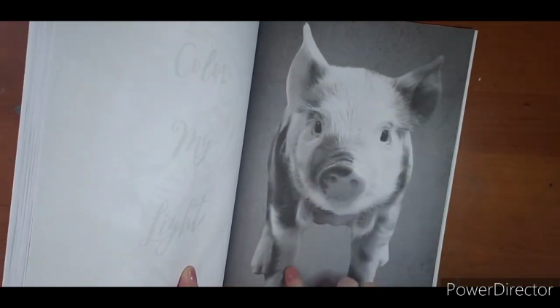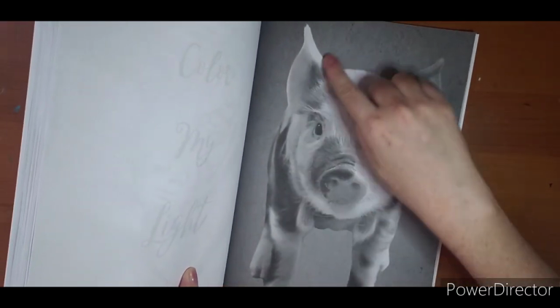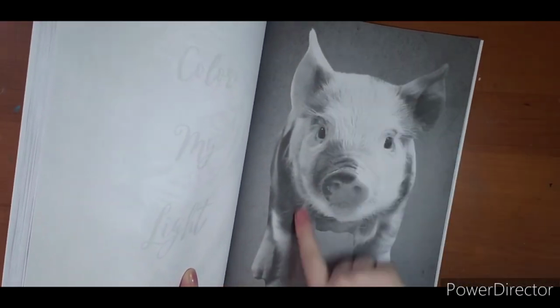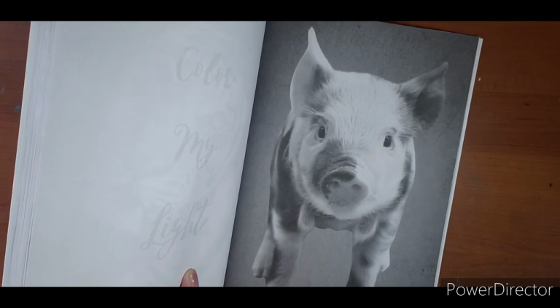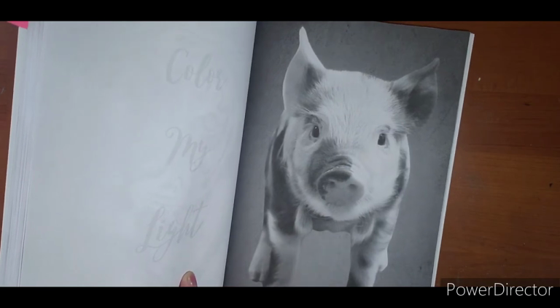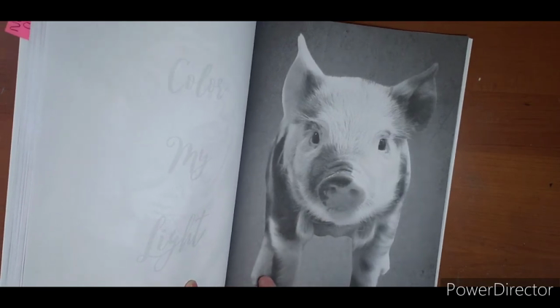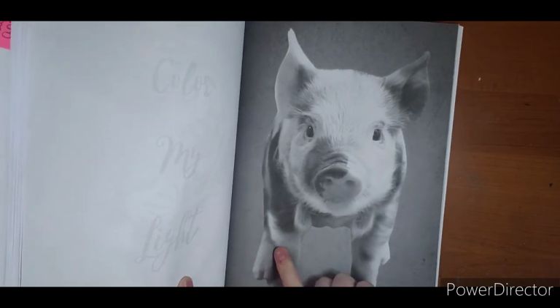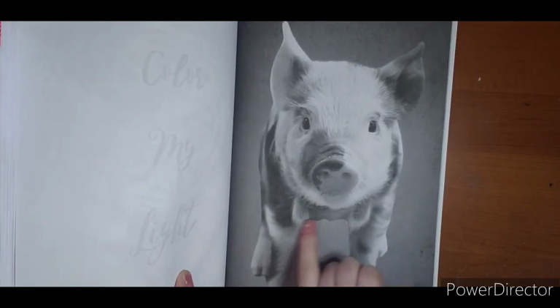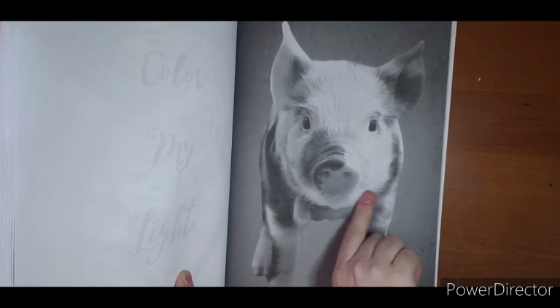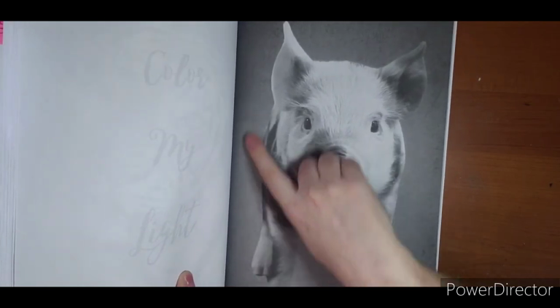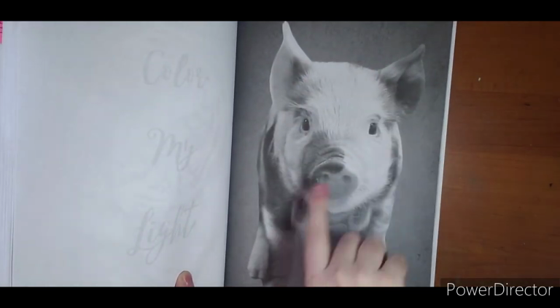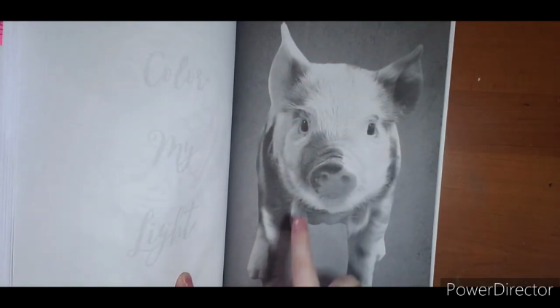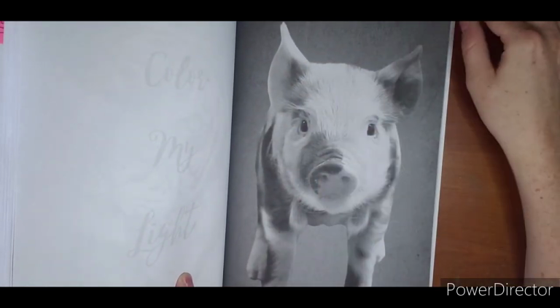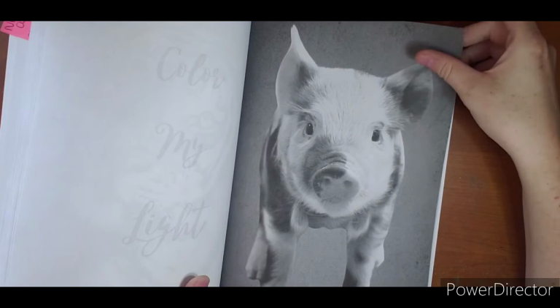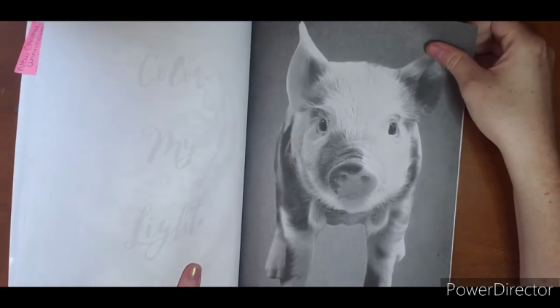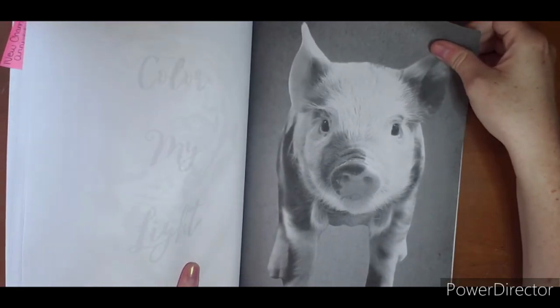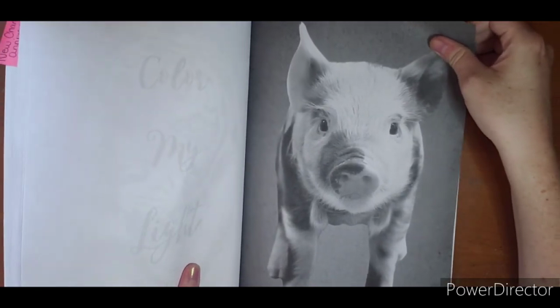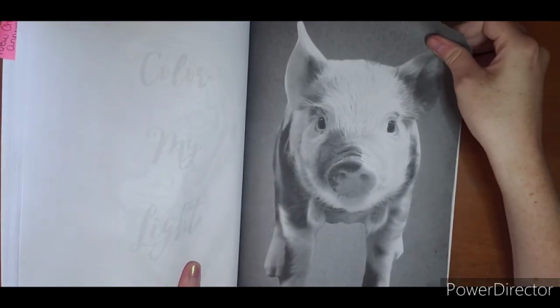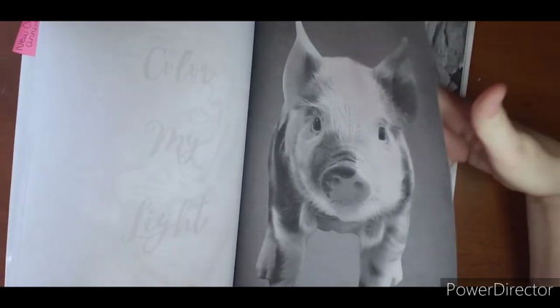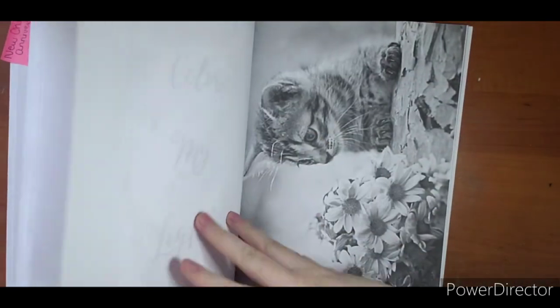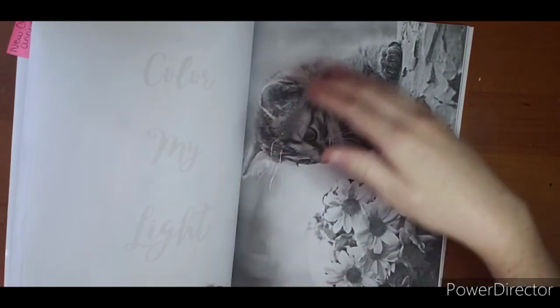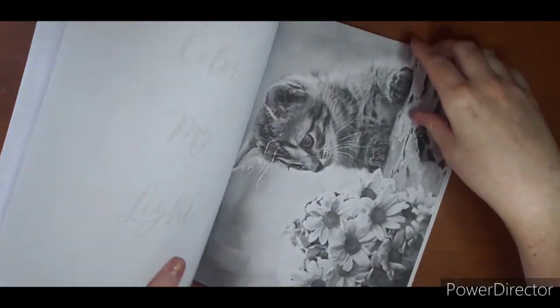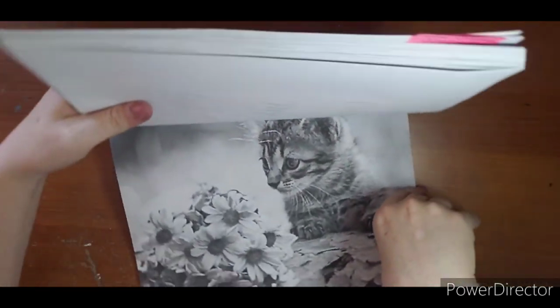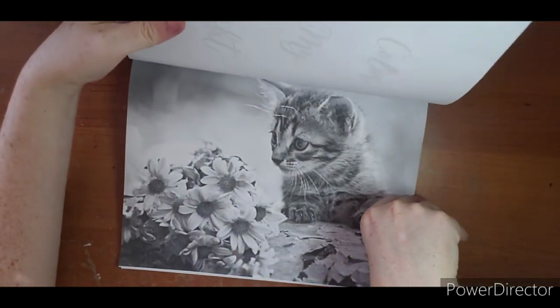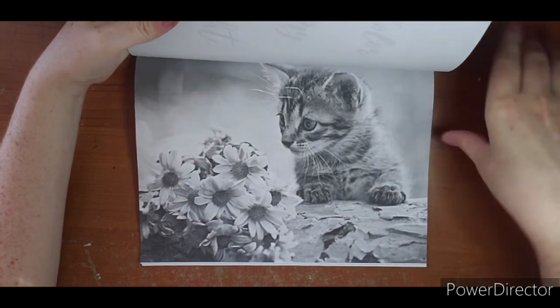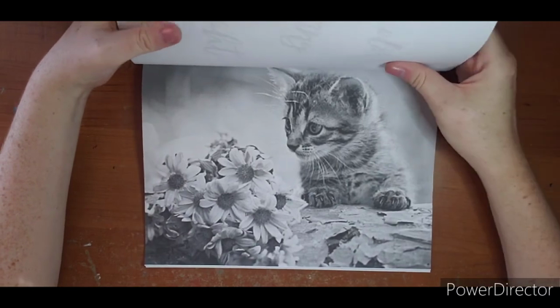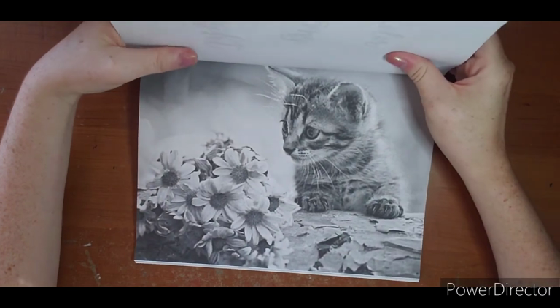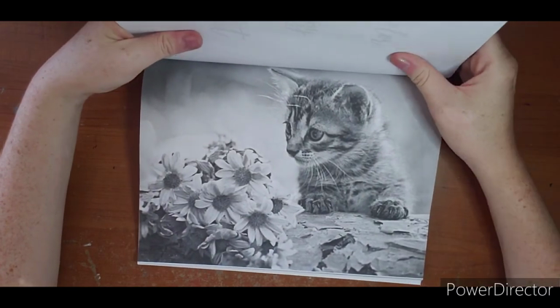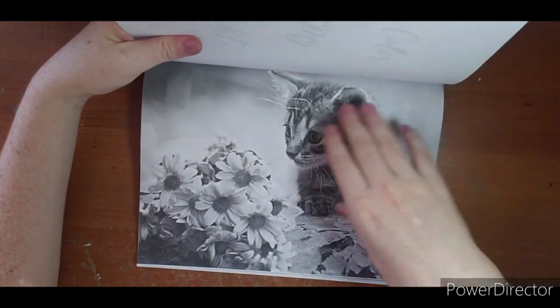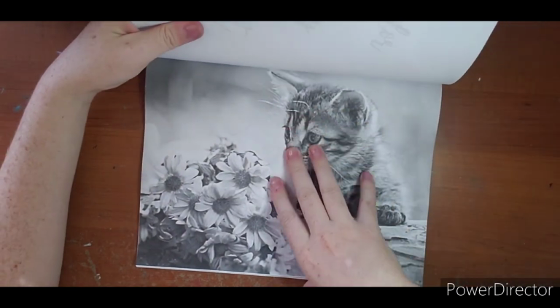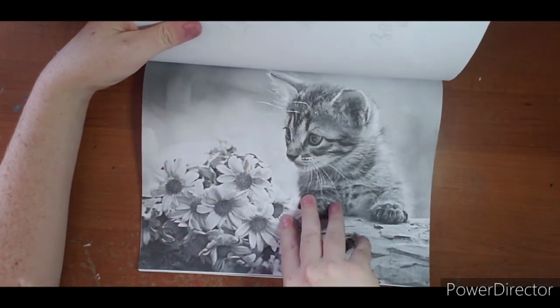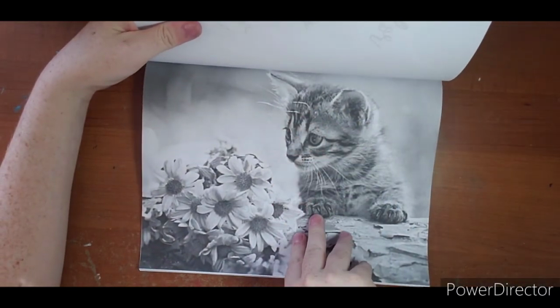I do have one little line here on my piggy - now this is not the artist, this is Amazon printing. This is cute too; this will be a fun one to do.